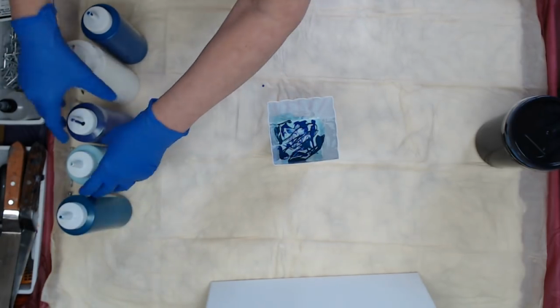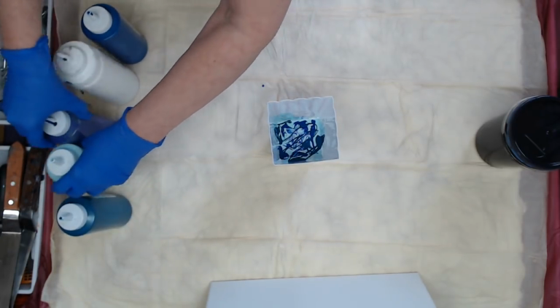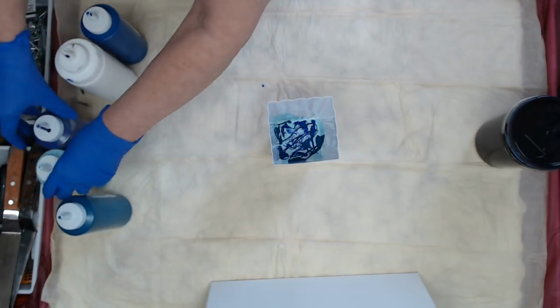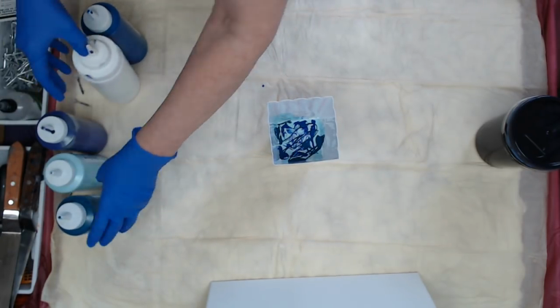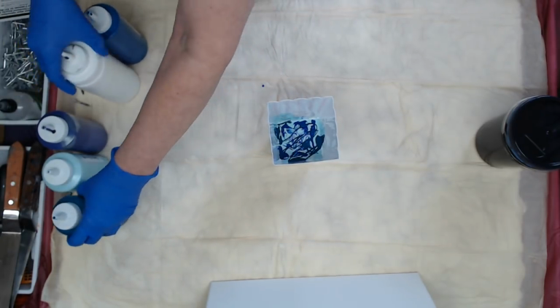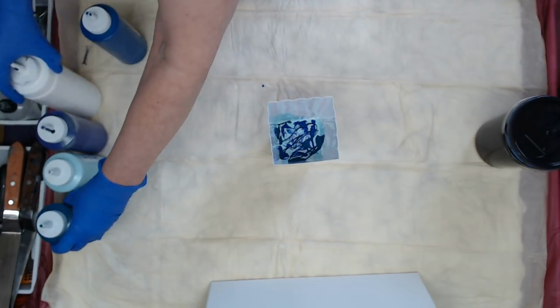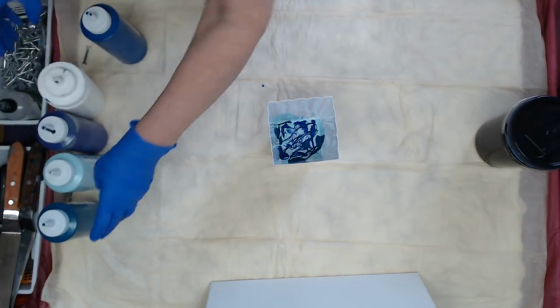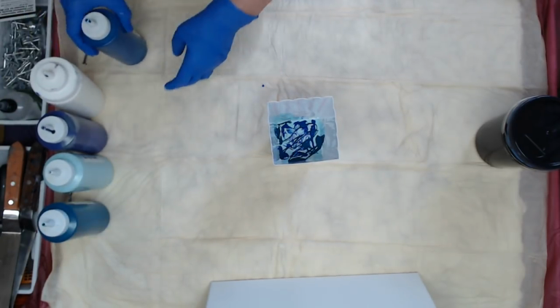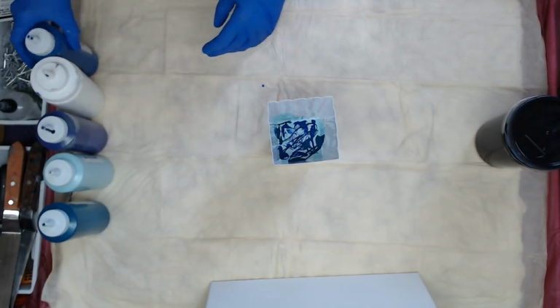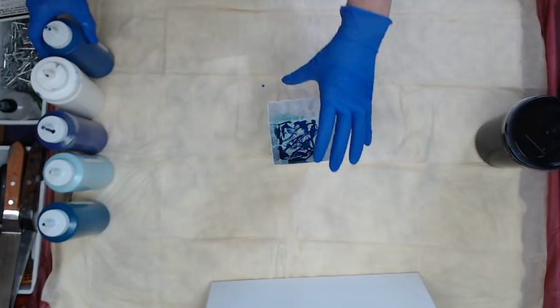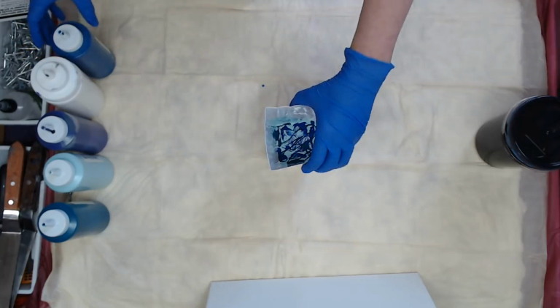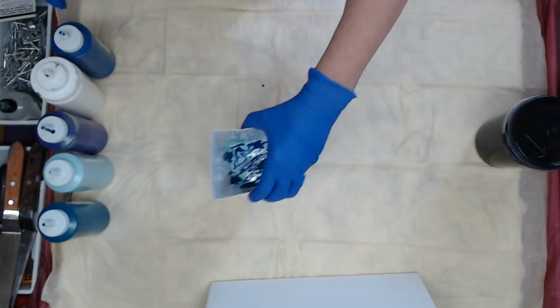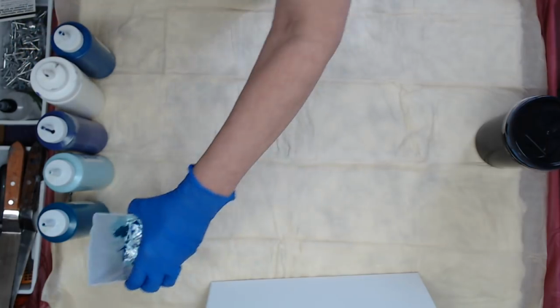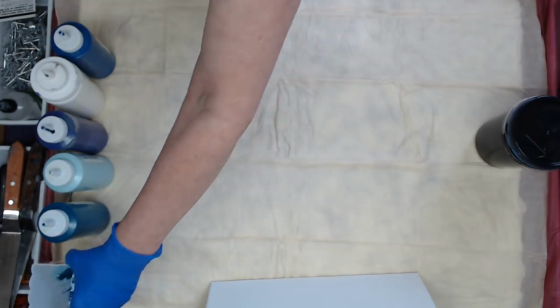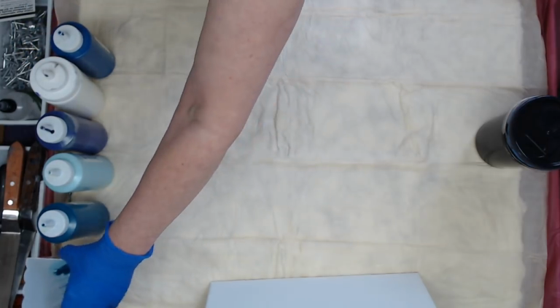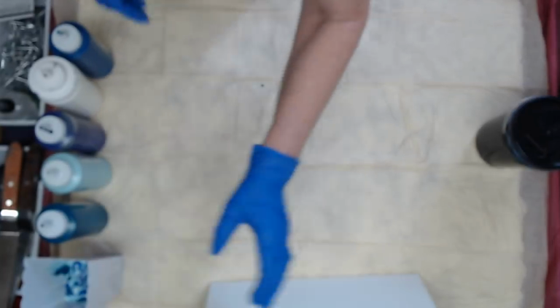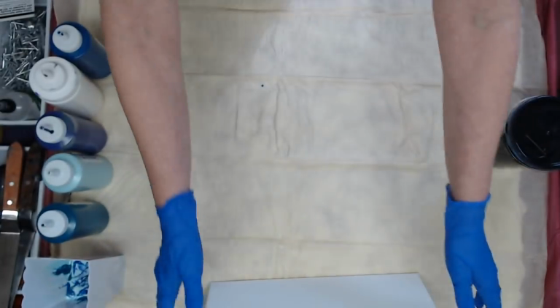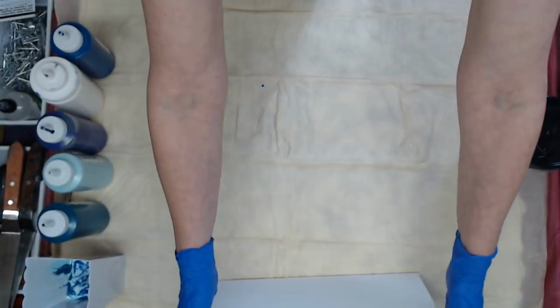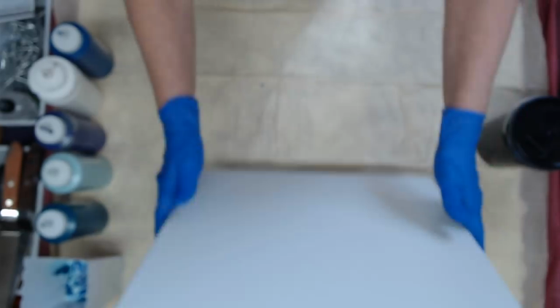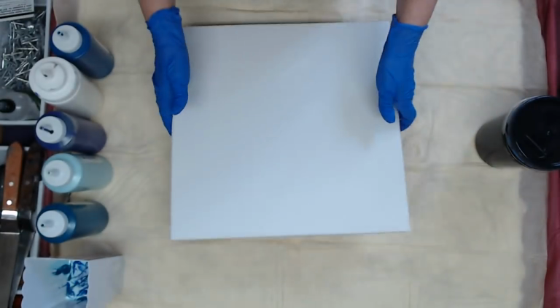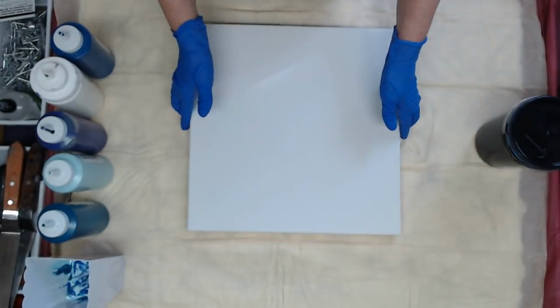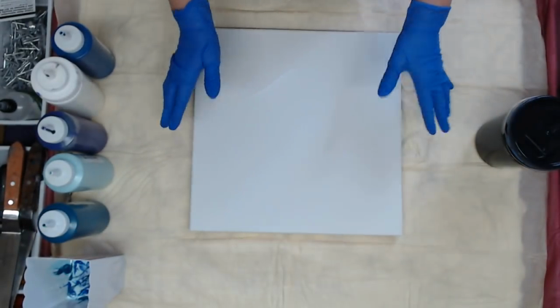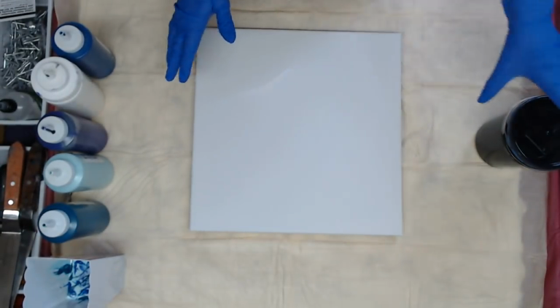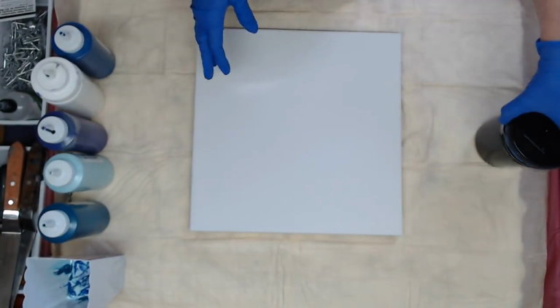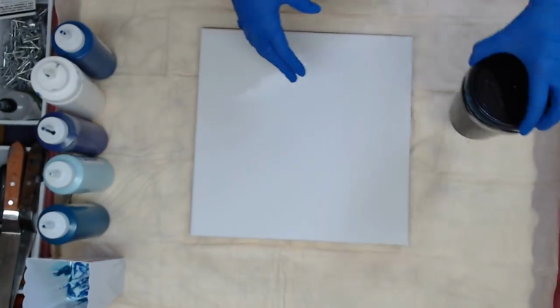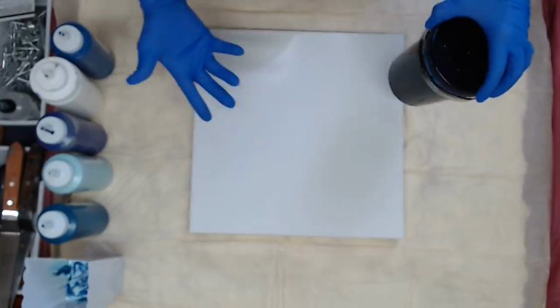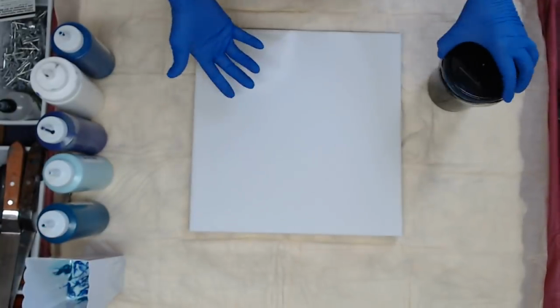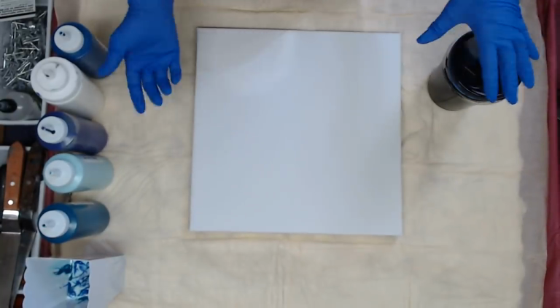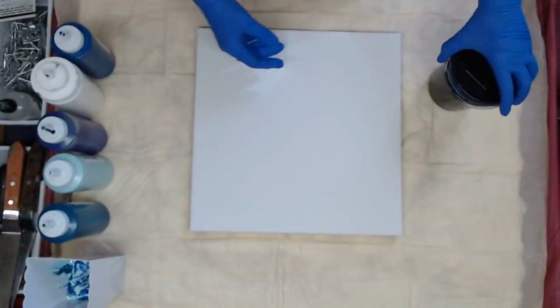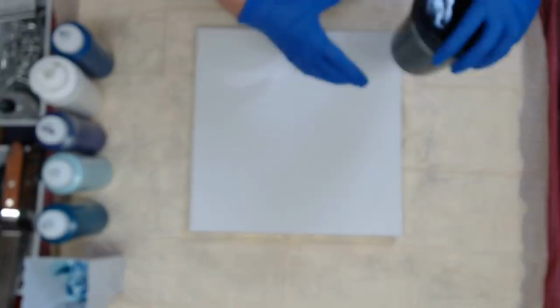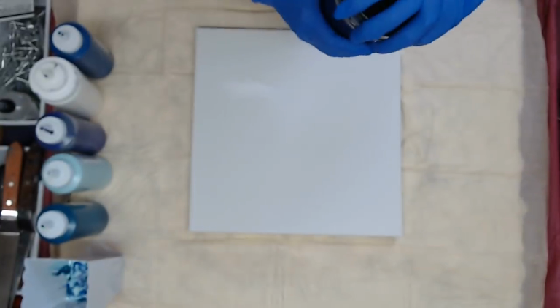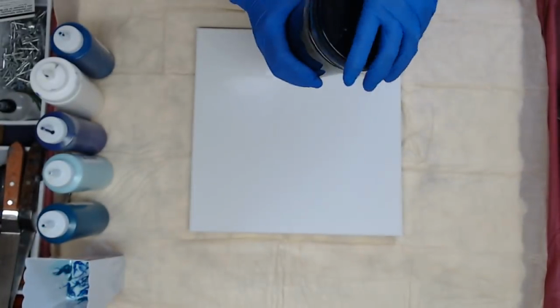So that's it for my colors. I'm going to set this aside and put a black base down, and we're going to get messy because I have to flip that cup.